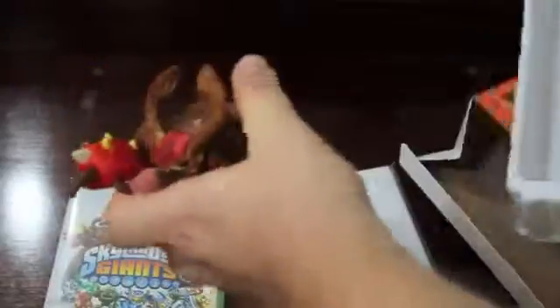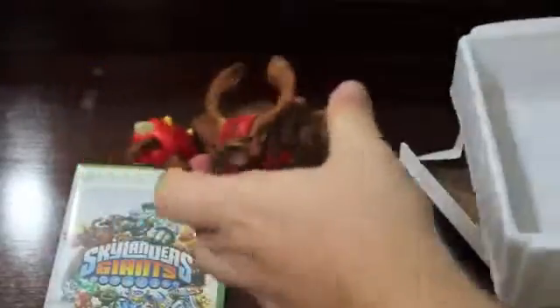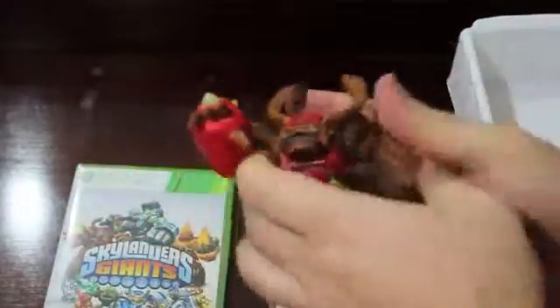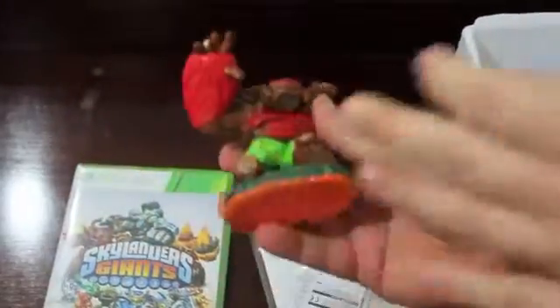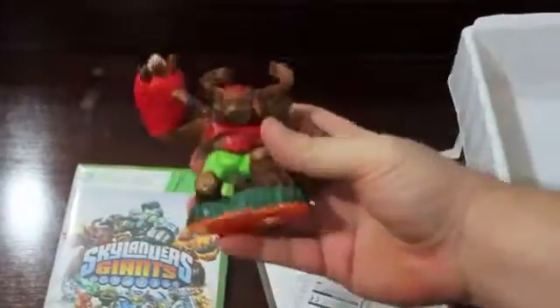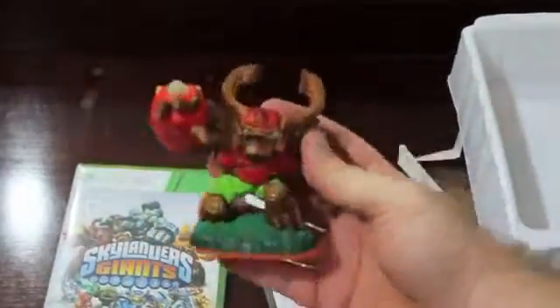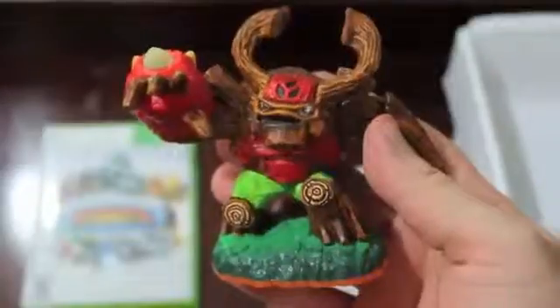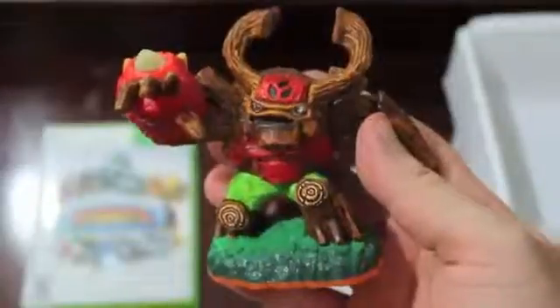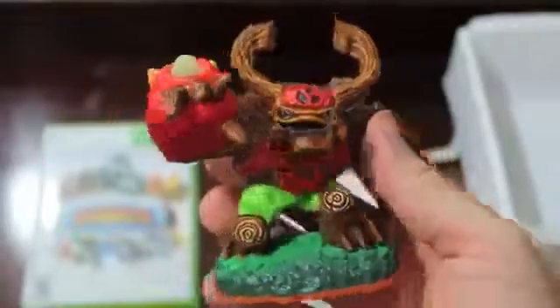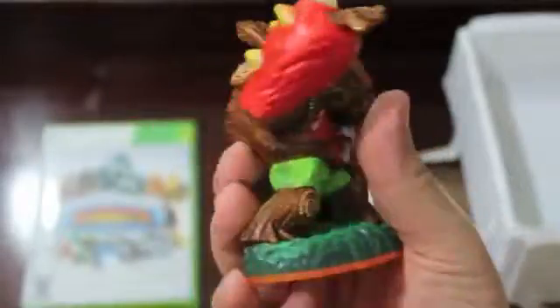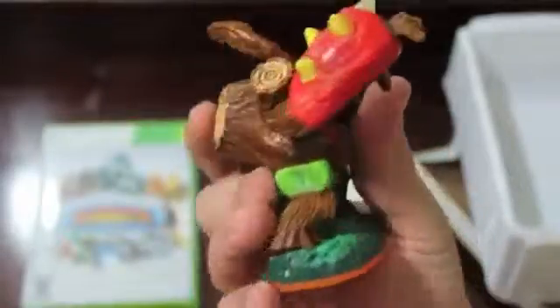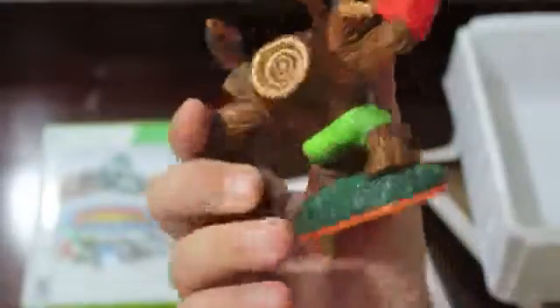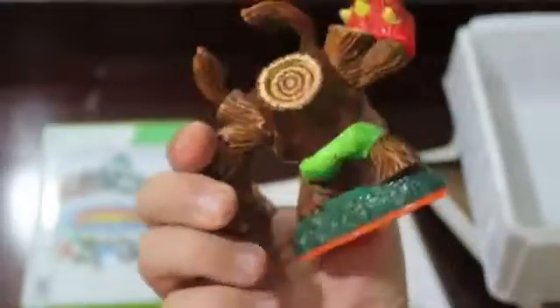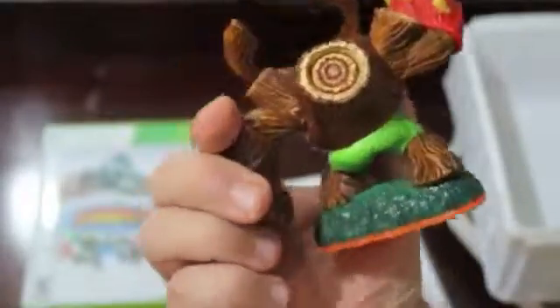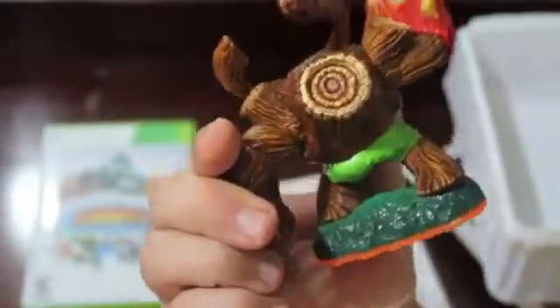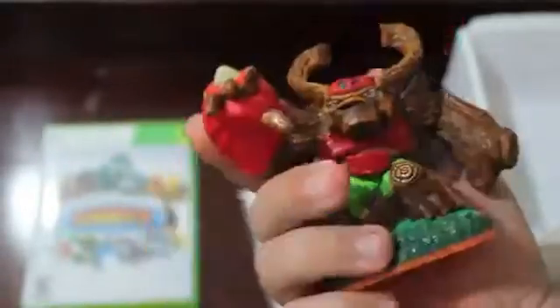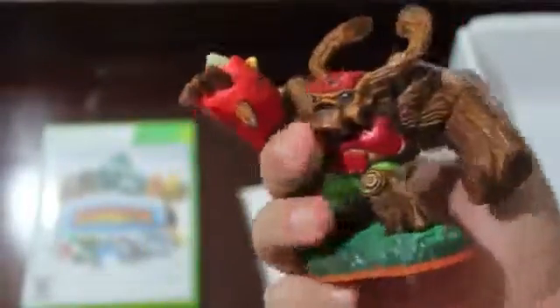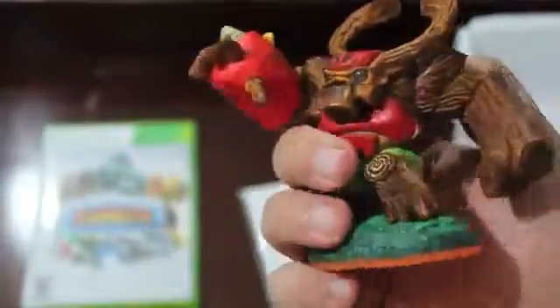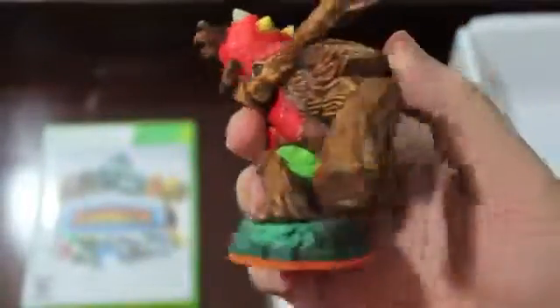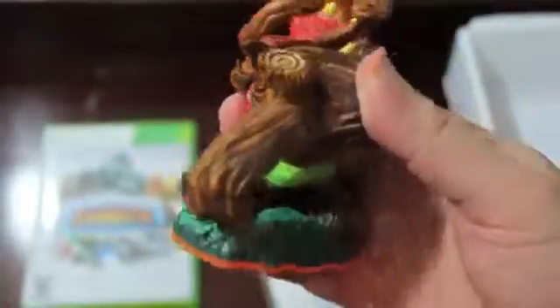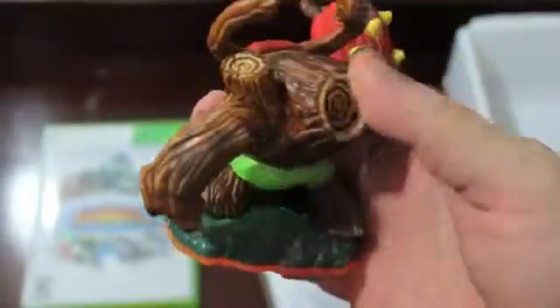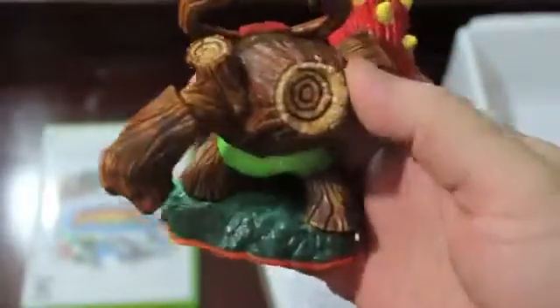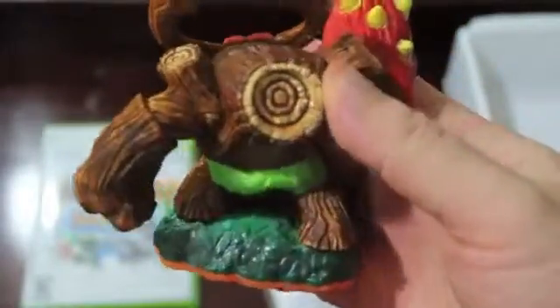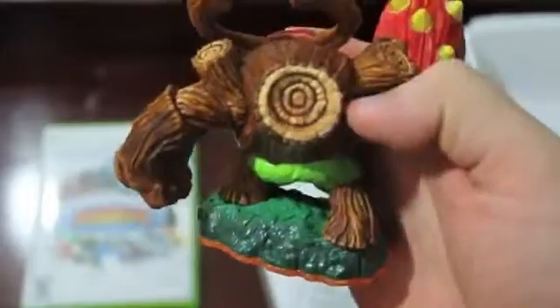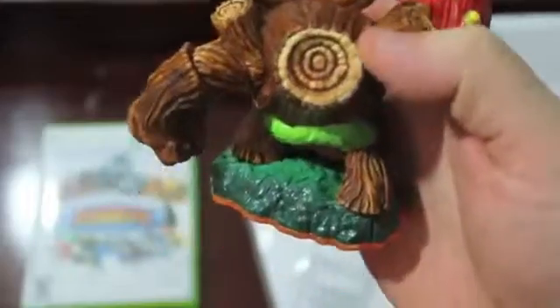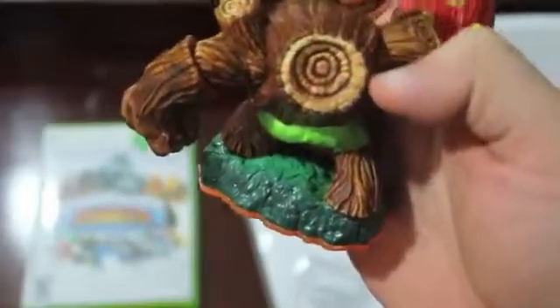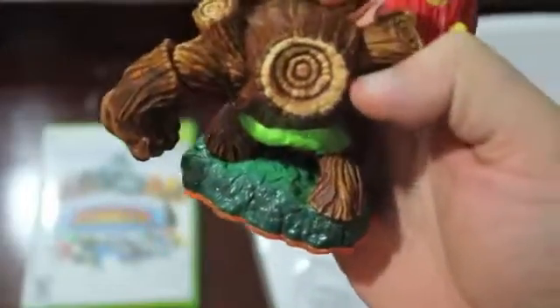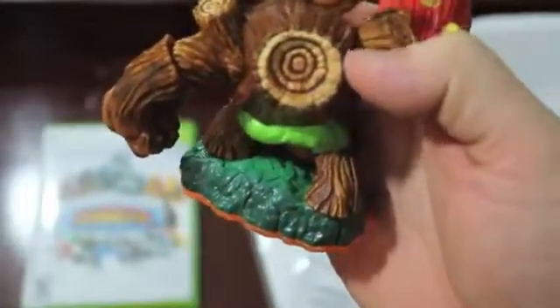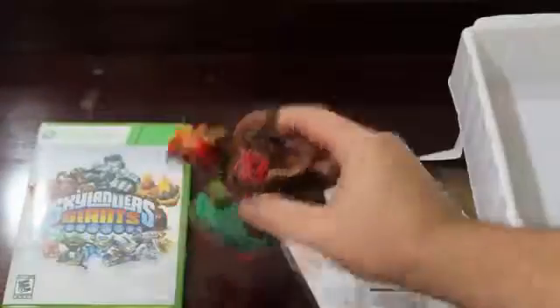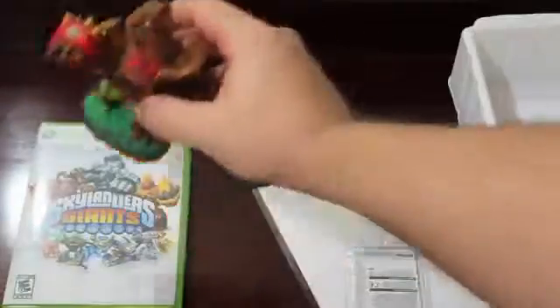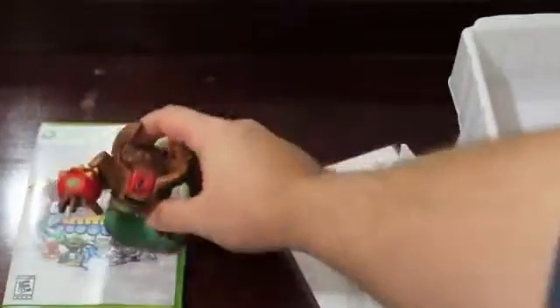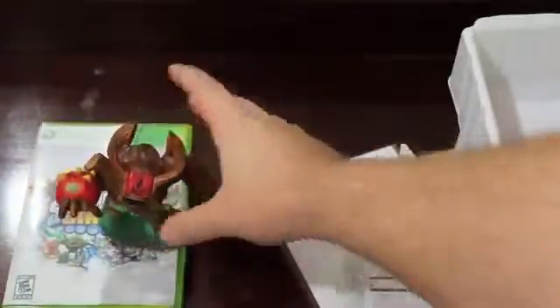Of course, we also have Tree Rex. They have really fine detail on these — I can actually feel the little ridges. Just go ahead and set him right there.